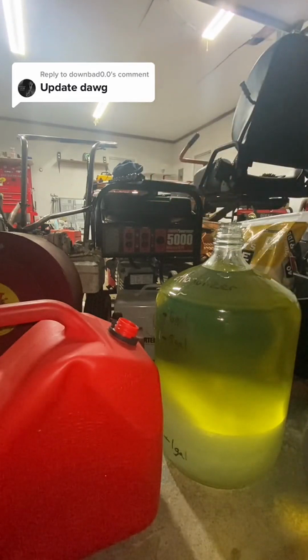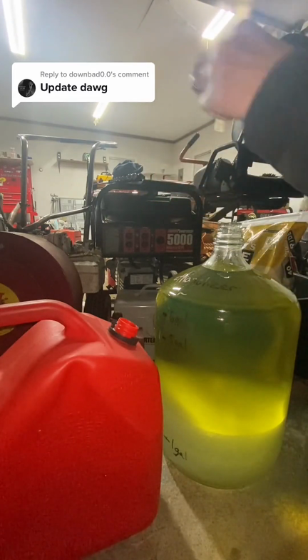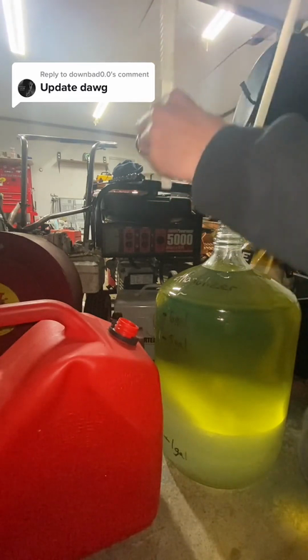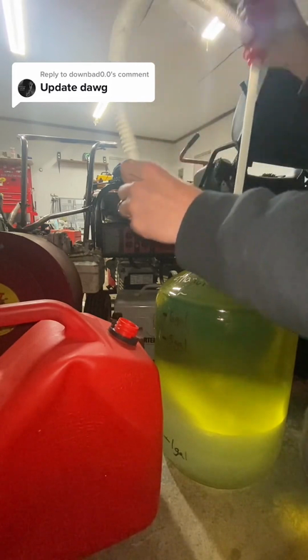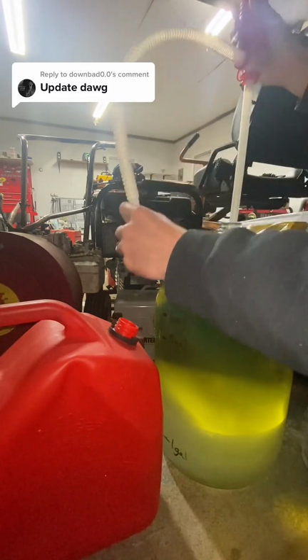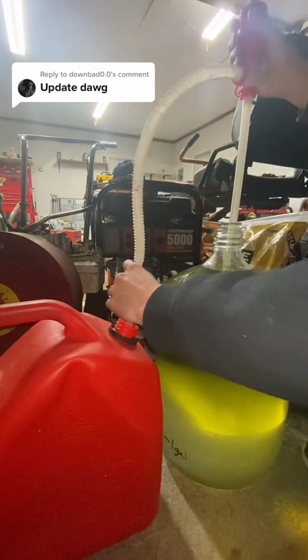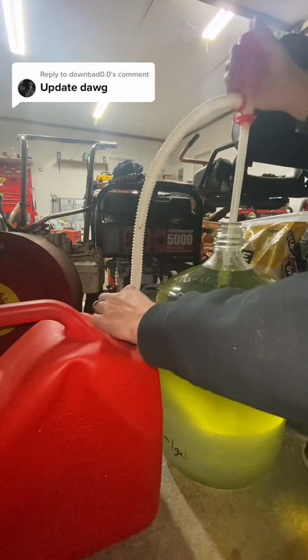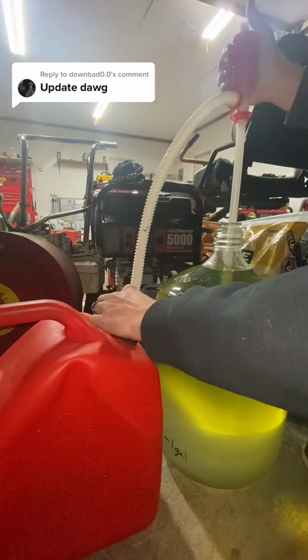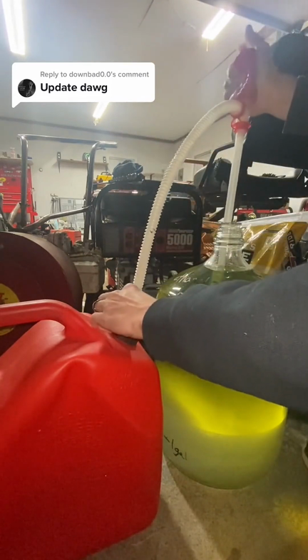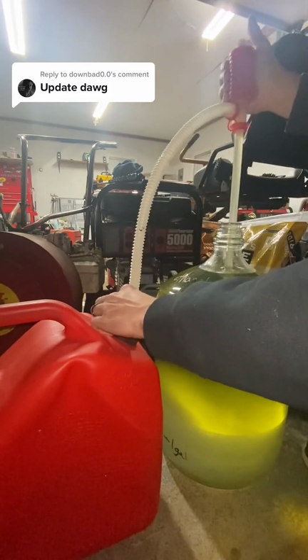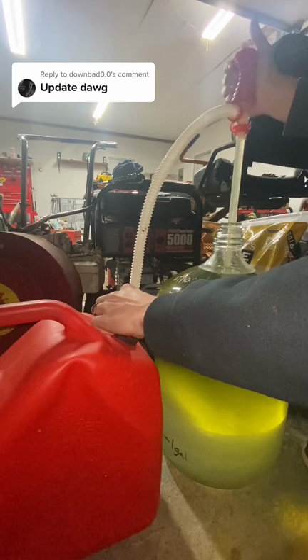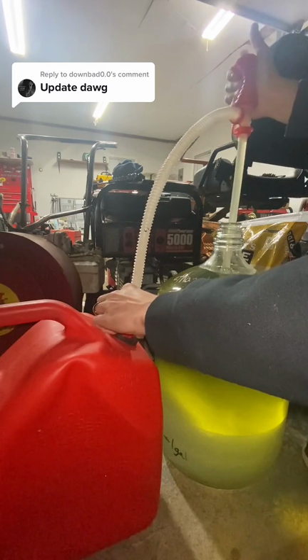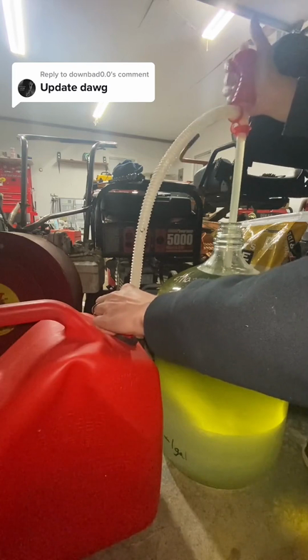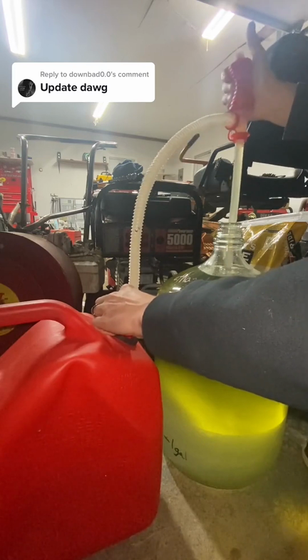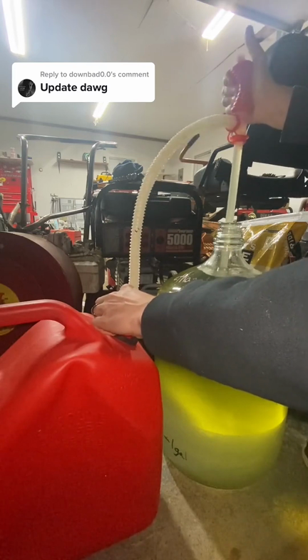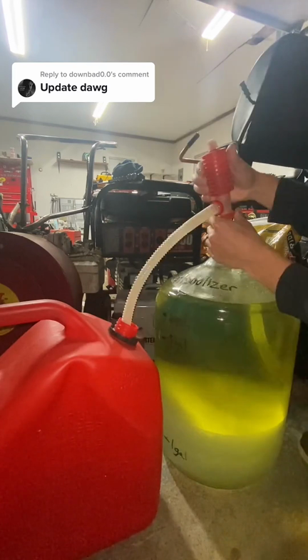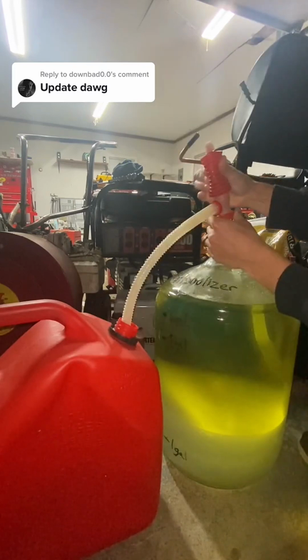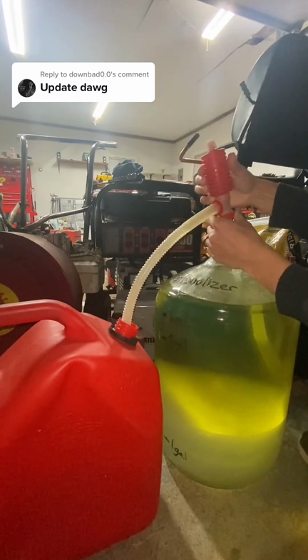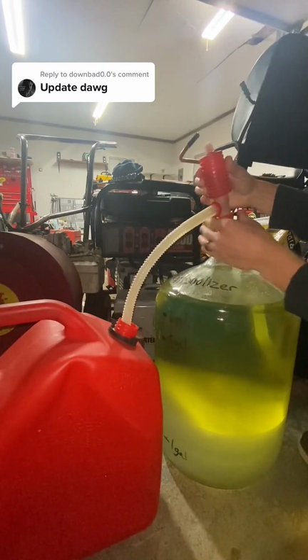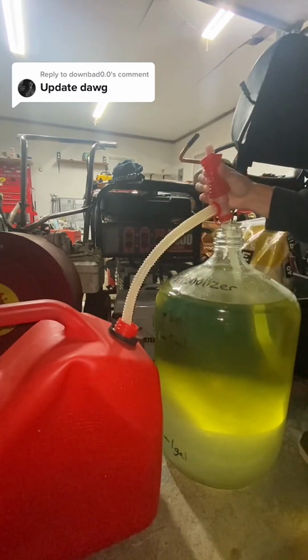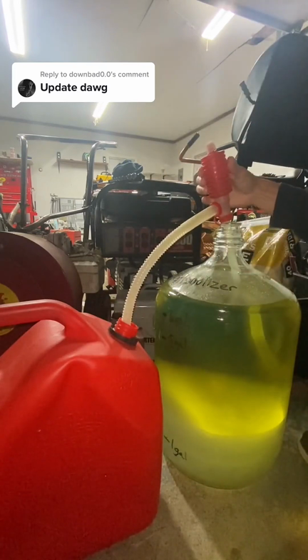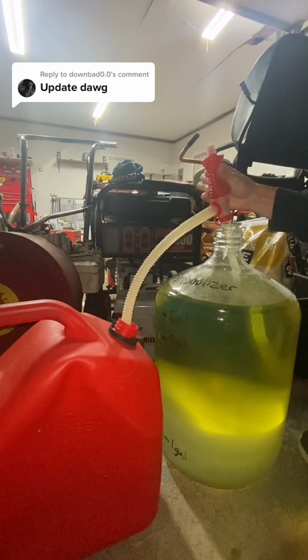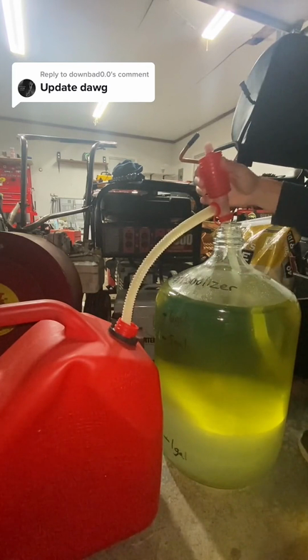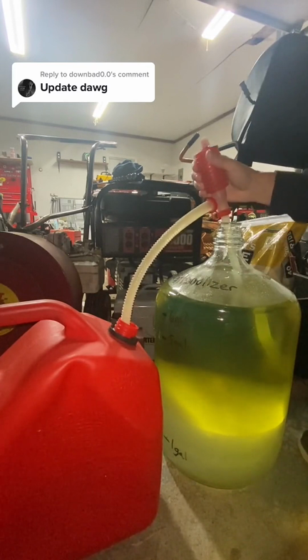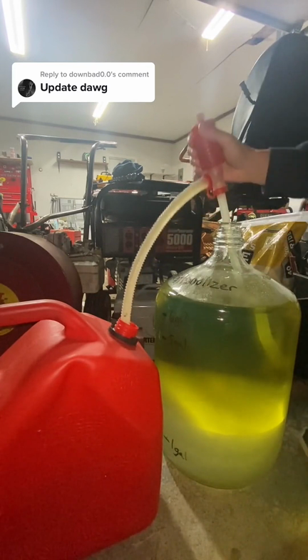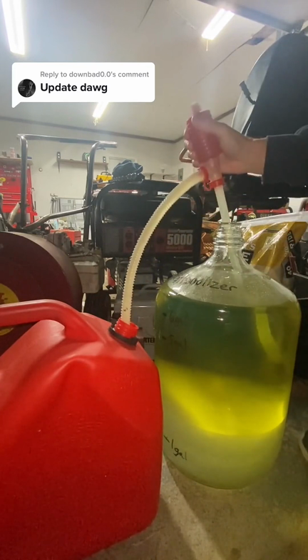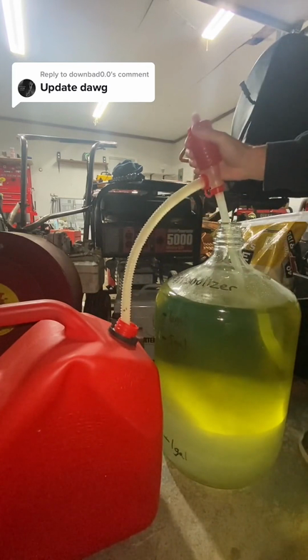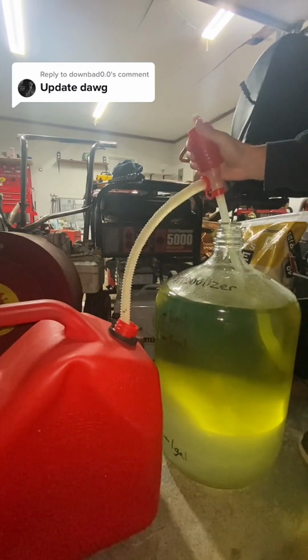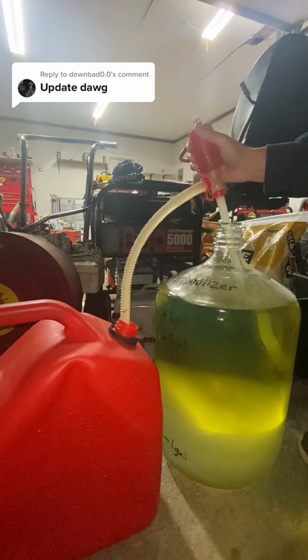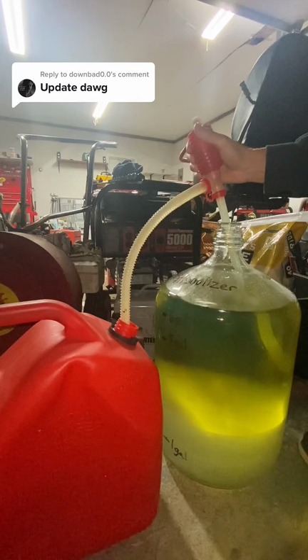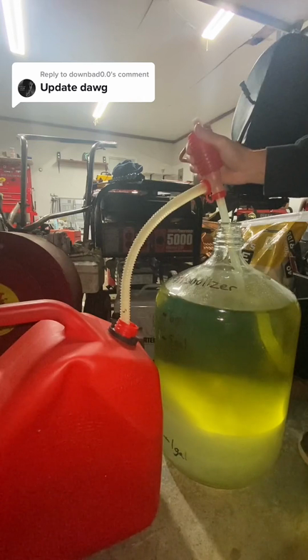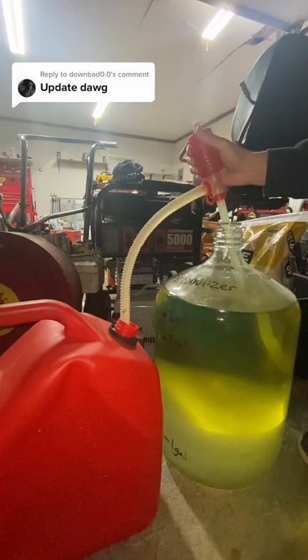We're going to siphon this off into the gas tank. After giving her more pumps than she could ever ask for, we got the siphon running, so now we can just wait till this is drained down.